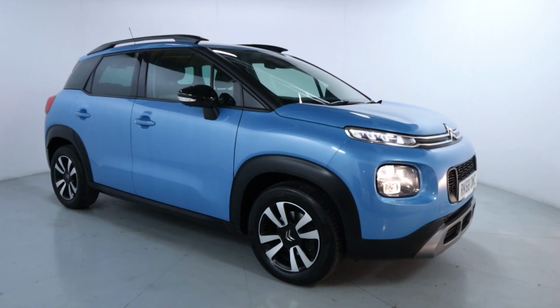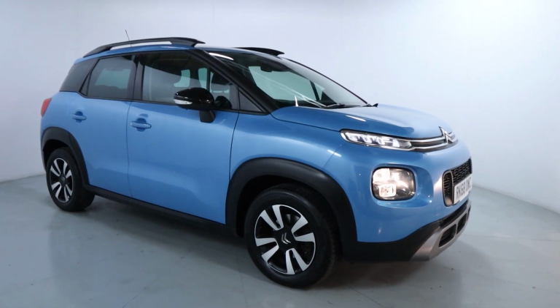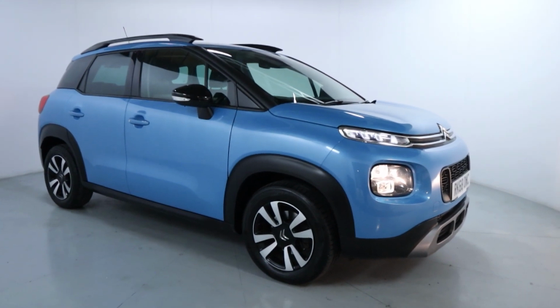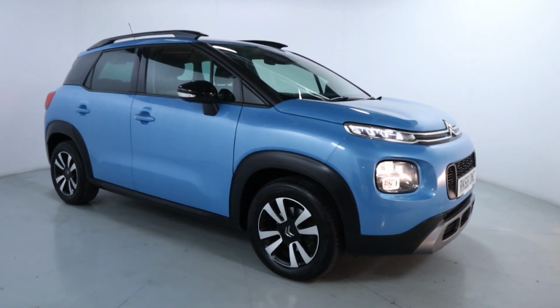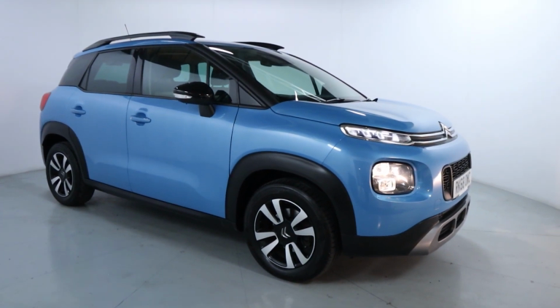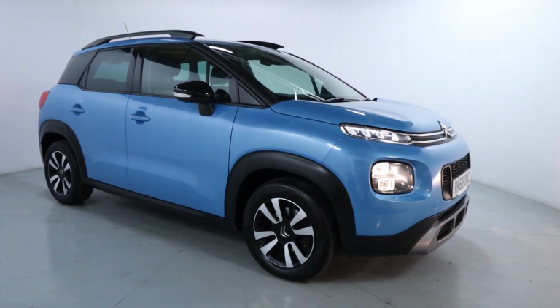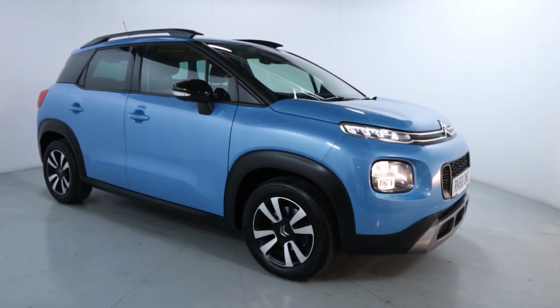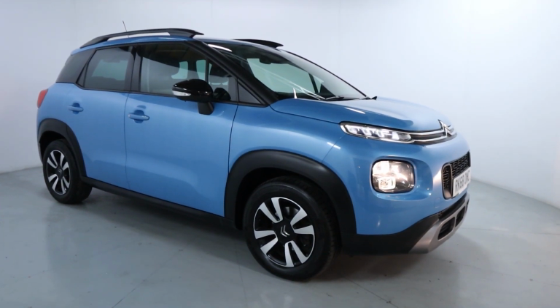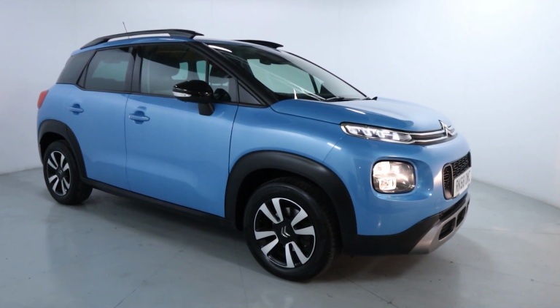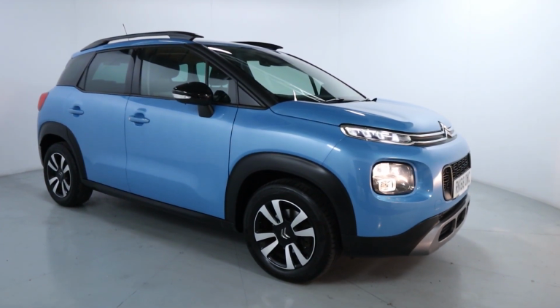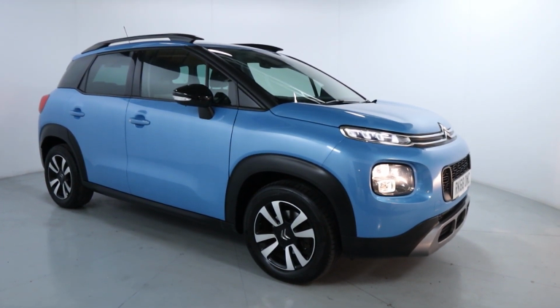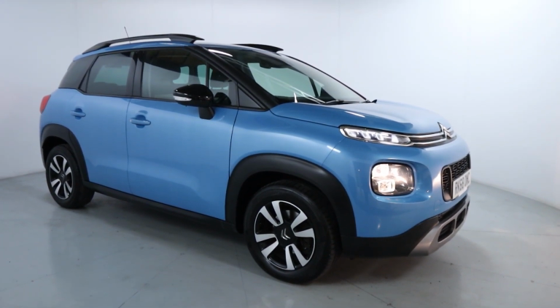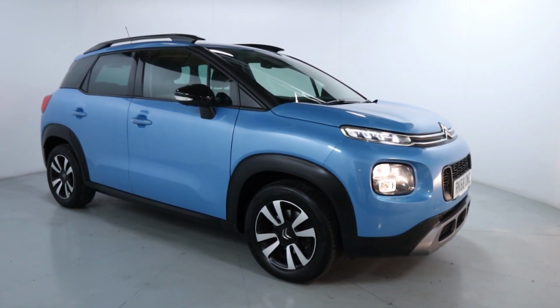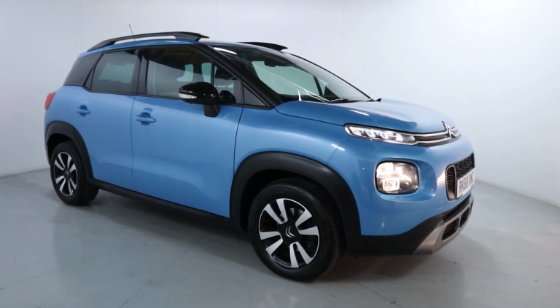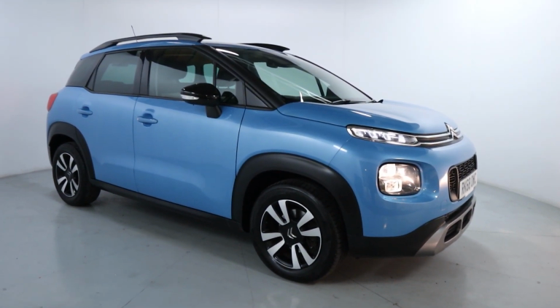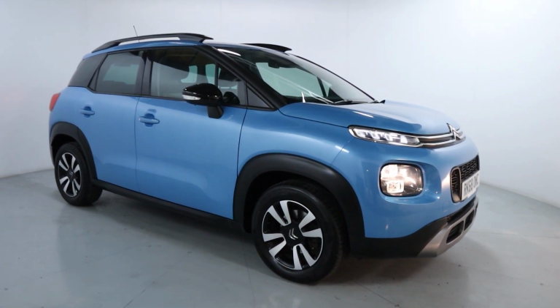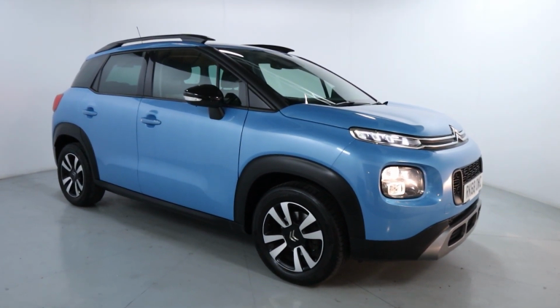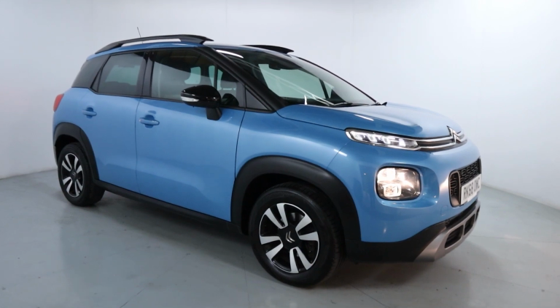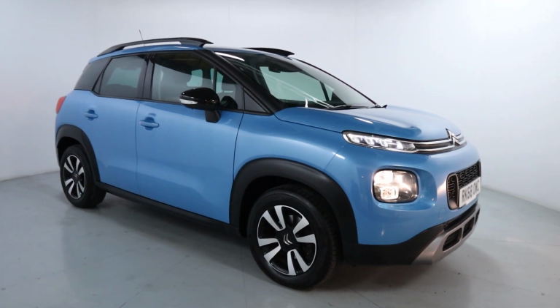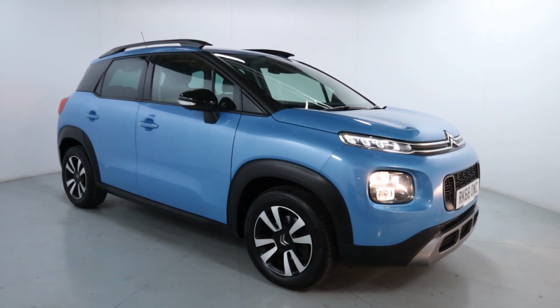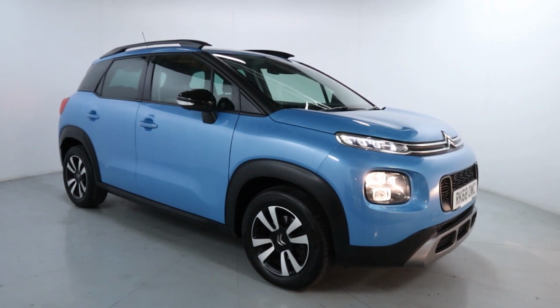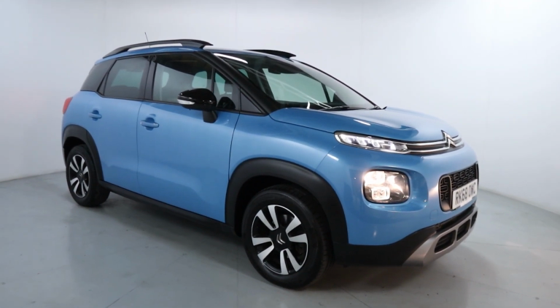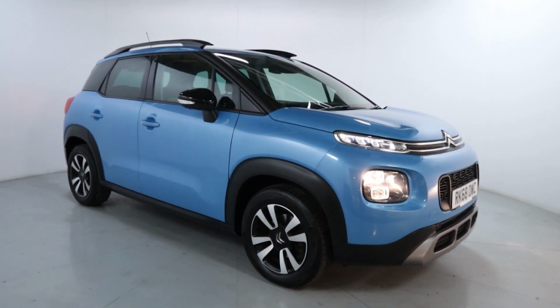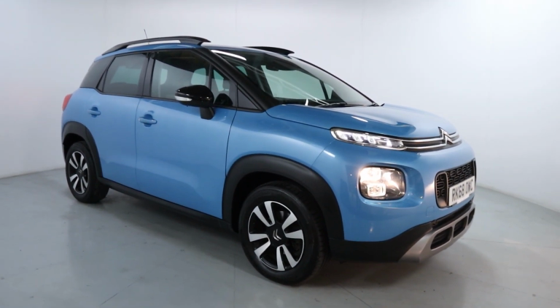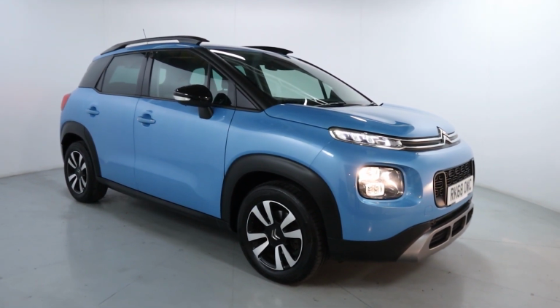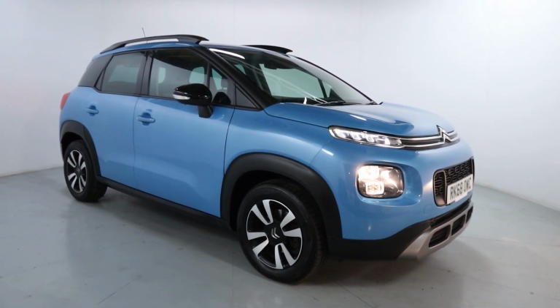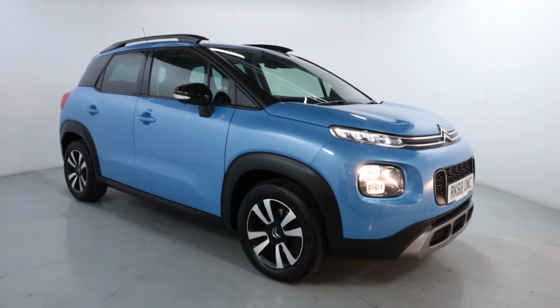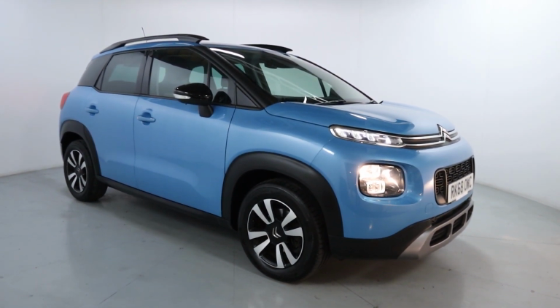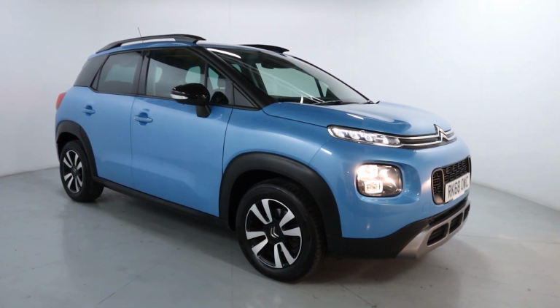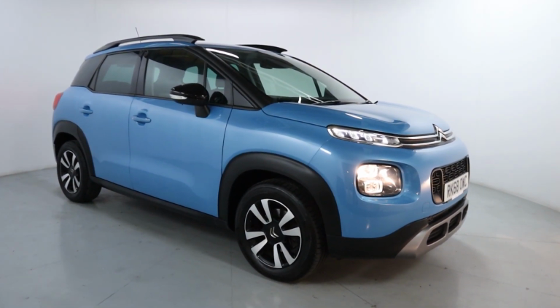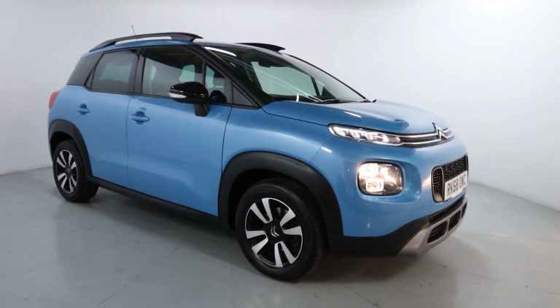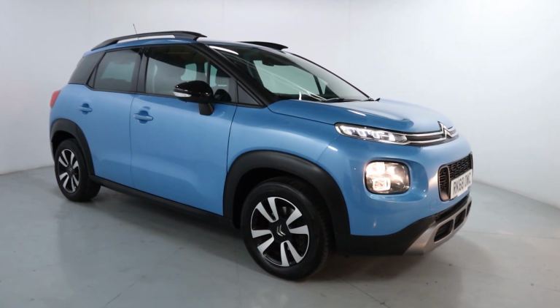Welcome to LMC. Today we're taking a look at the Citroen C3 Aircross Field Edition. It's got a 1.2 litre petrol engine with an automatic gearbox and is on 39,470 miles.